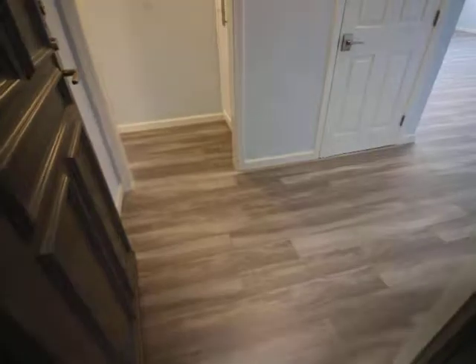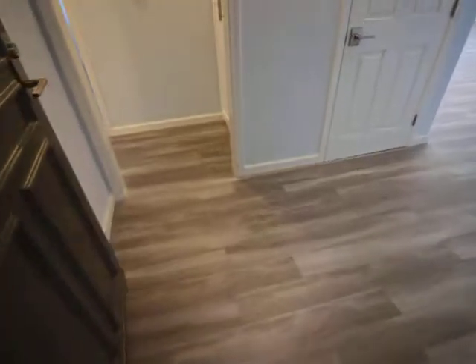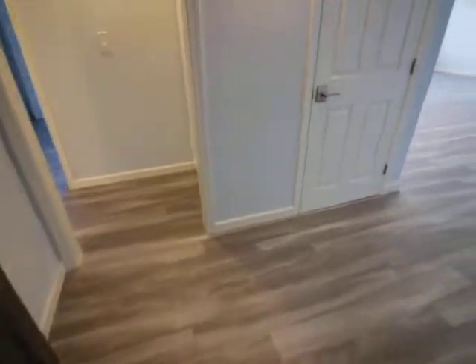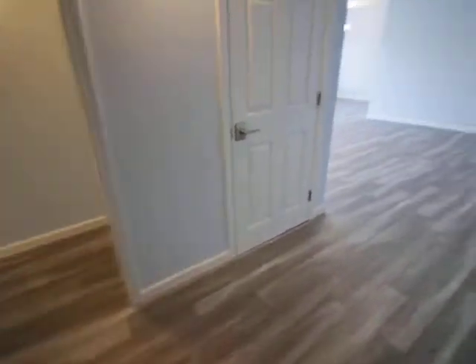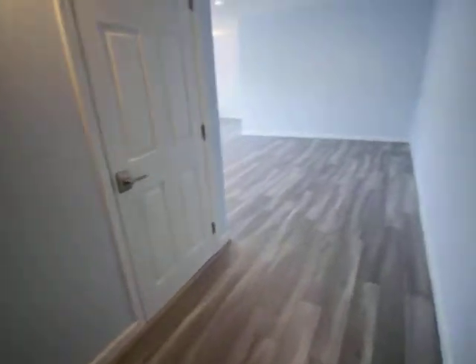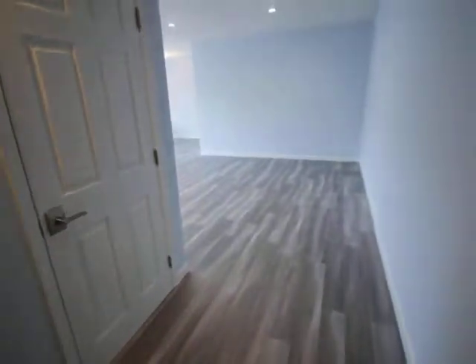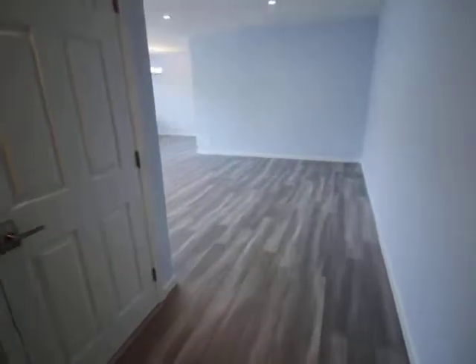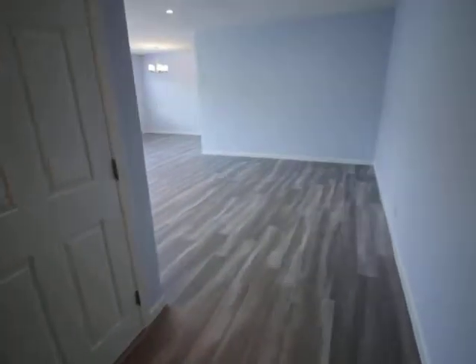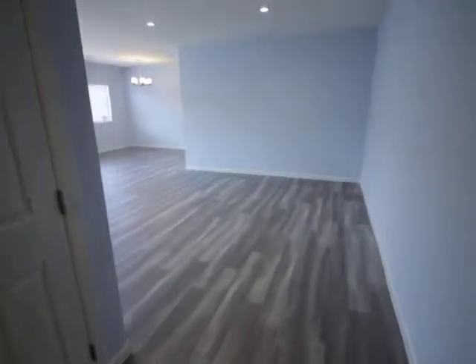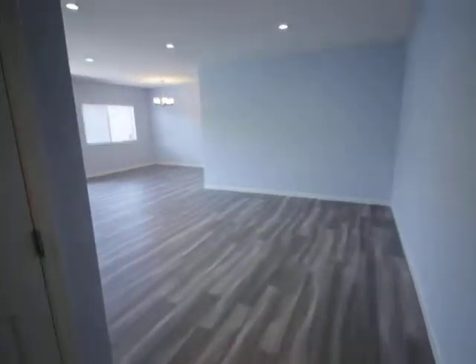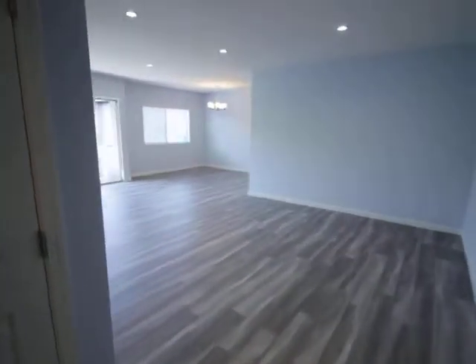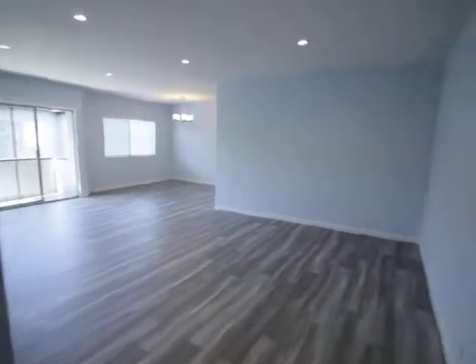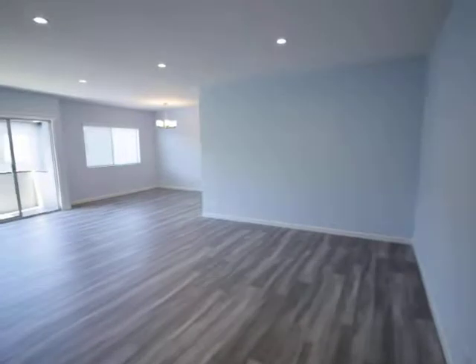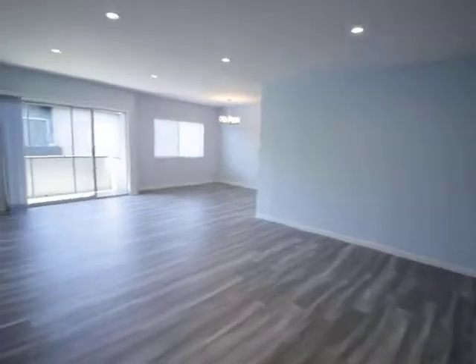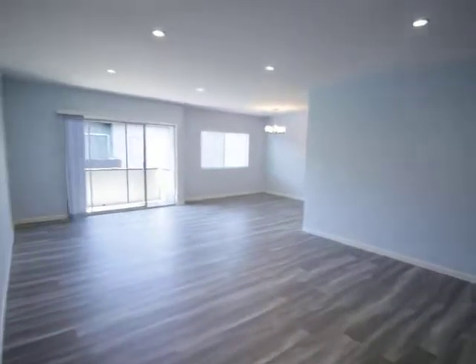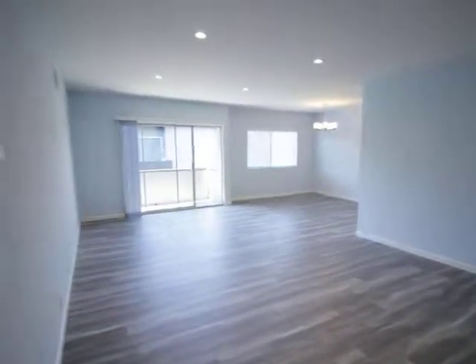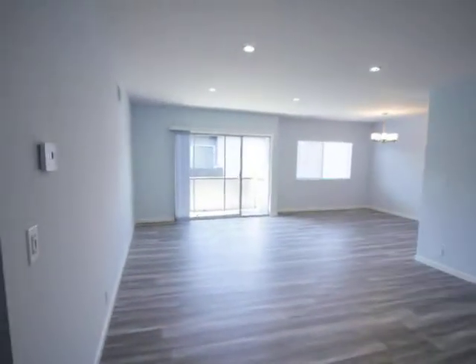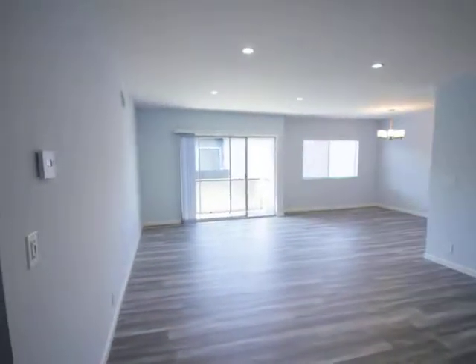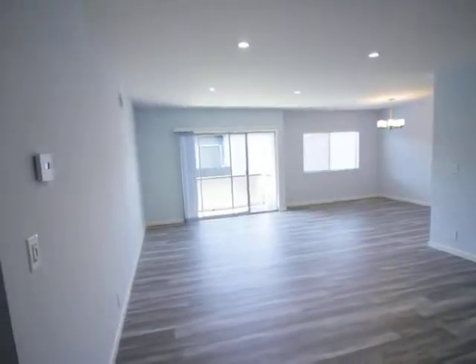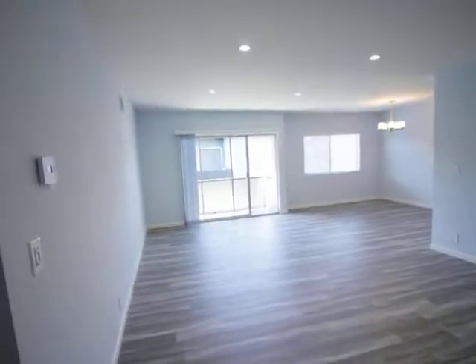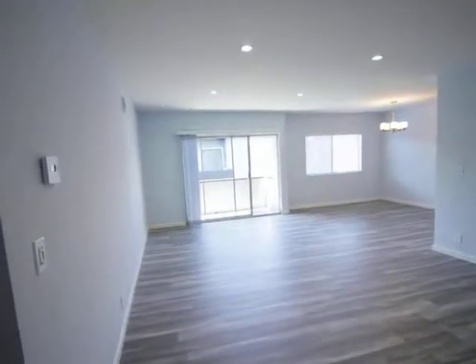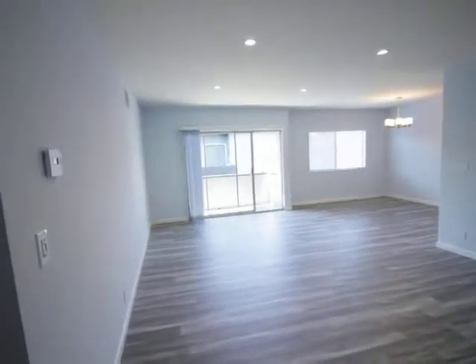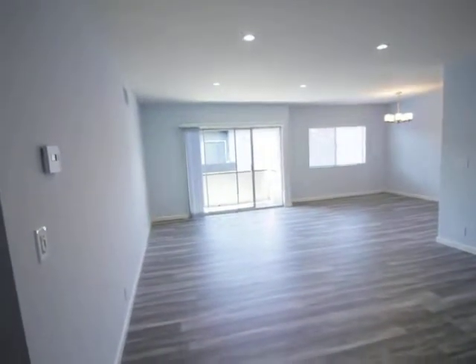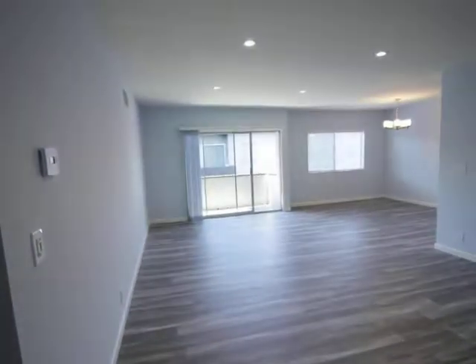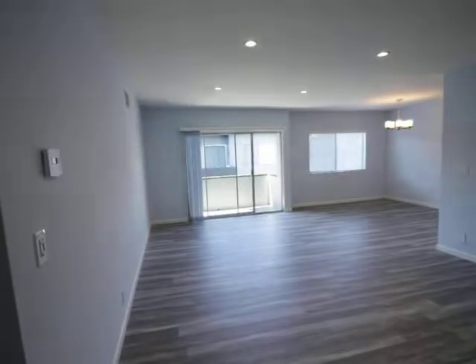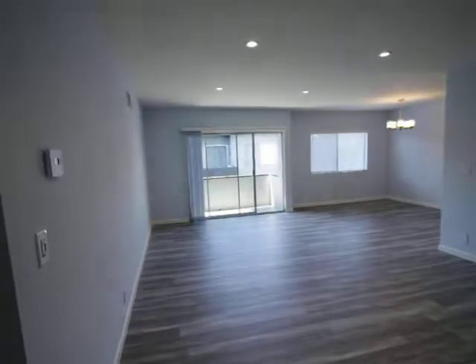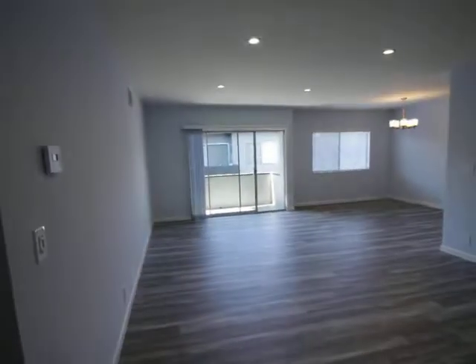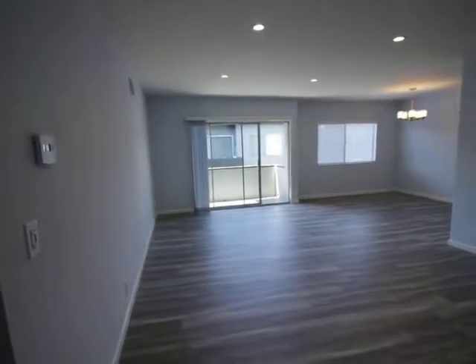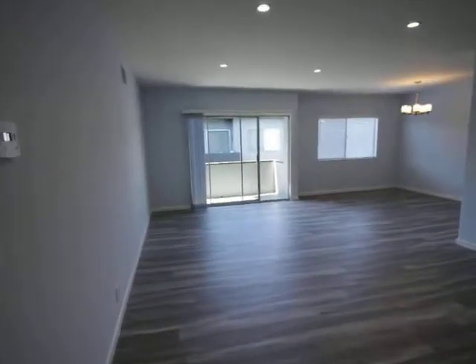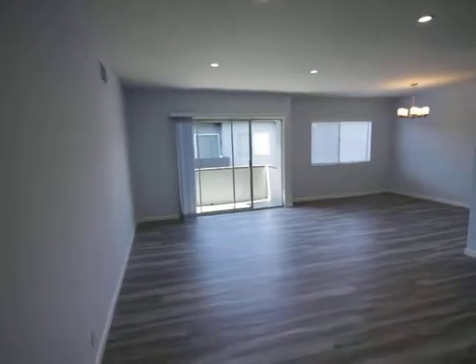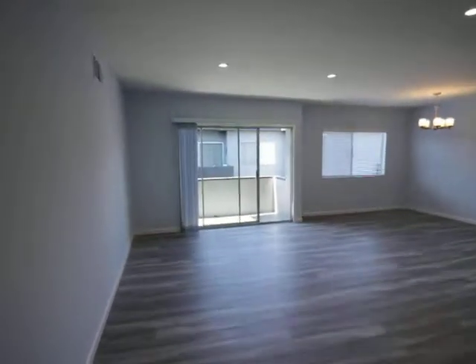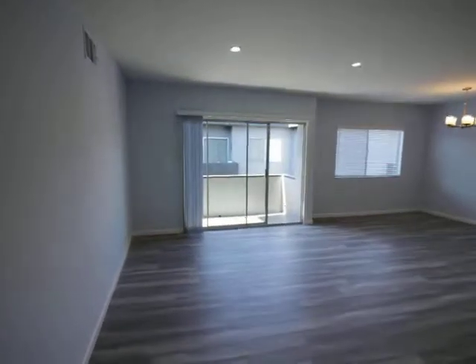Hello, this is a video tour of a two-bedroom, two-bathroom, located on North Orlando Avenue and Melrose Avenue, in West Hollywood, California, right by Melrose Place.